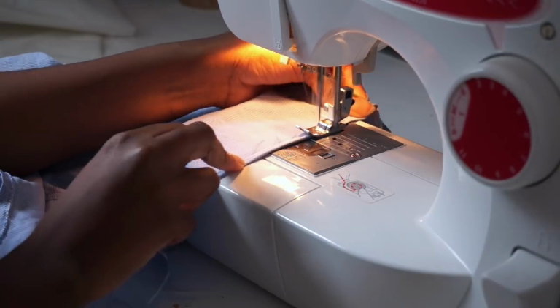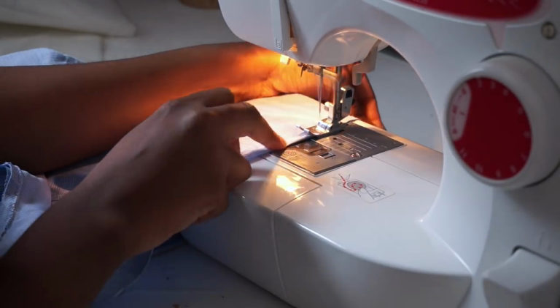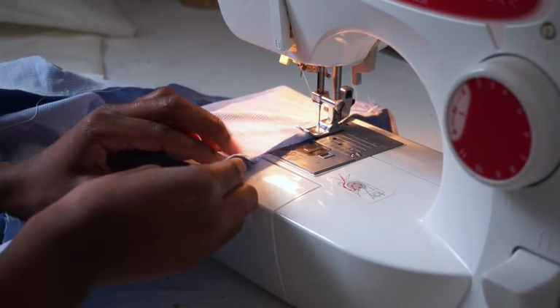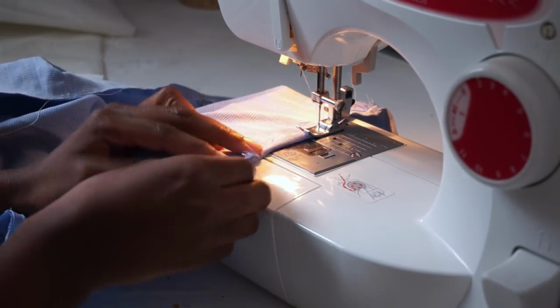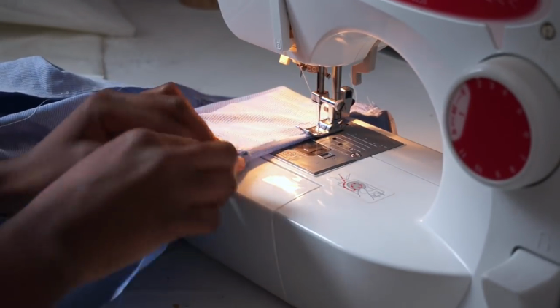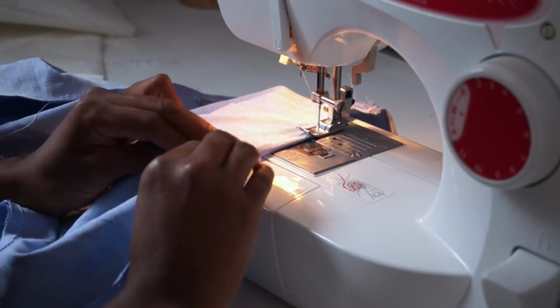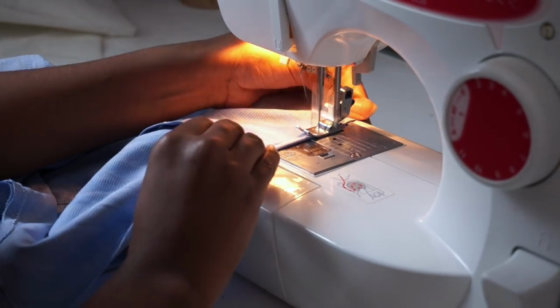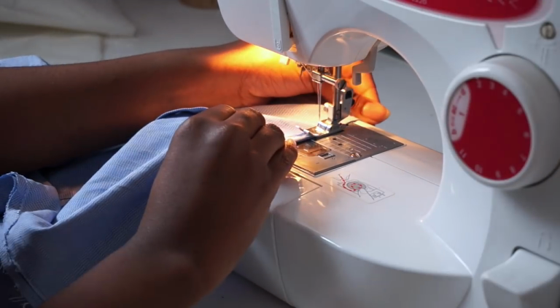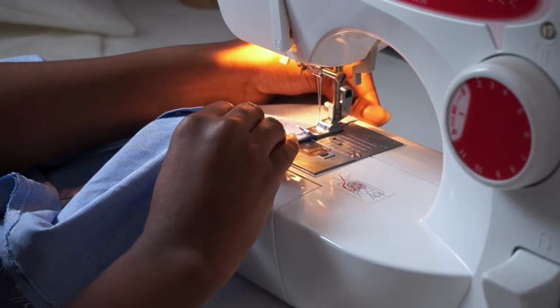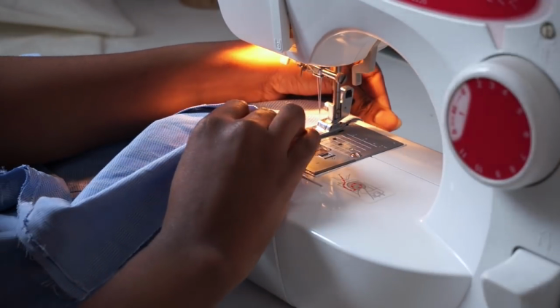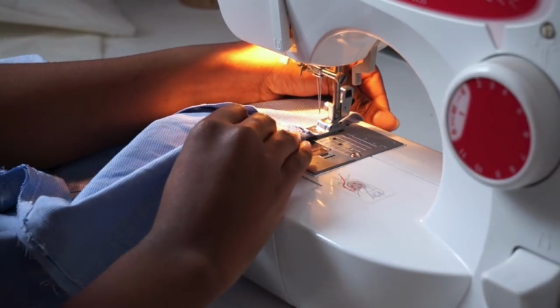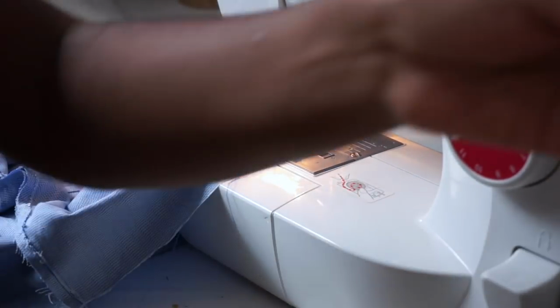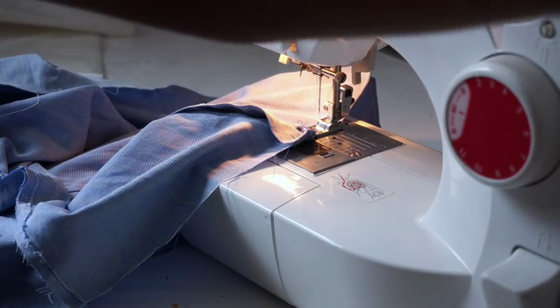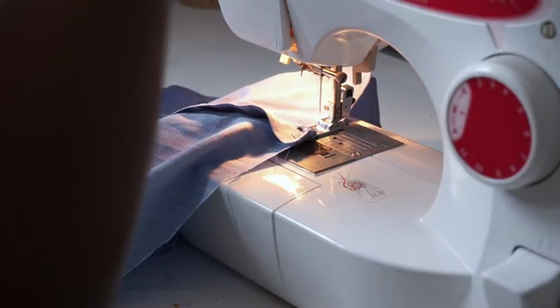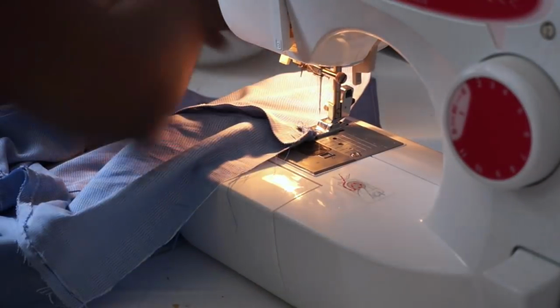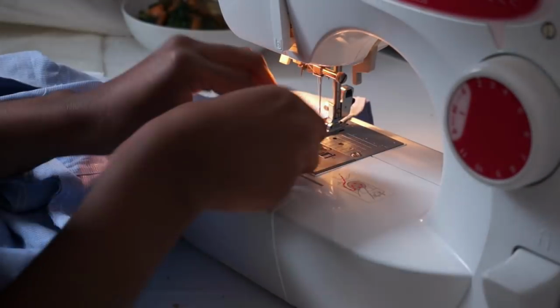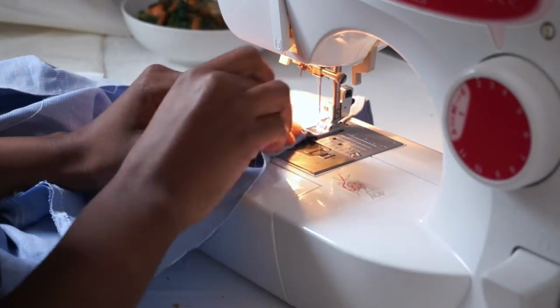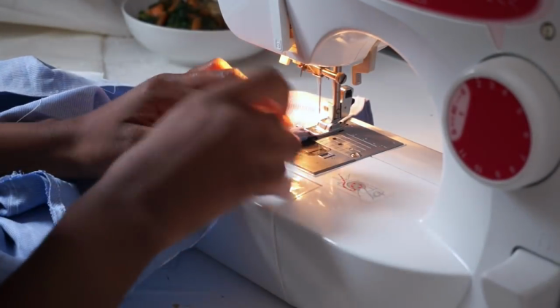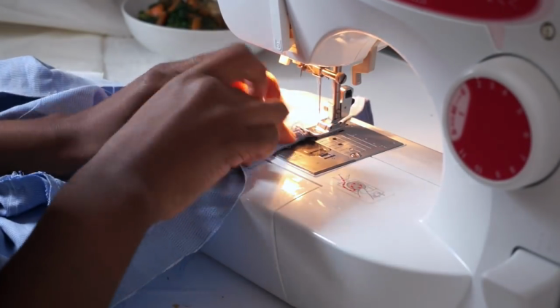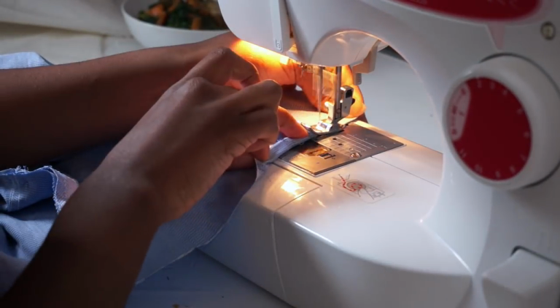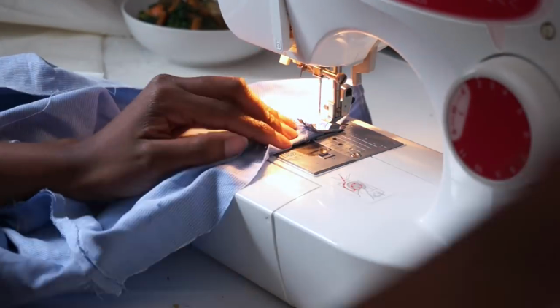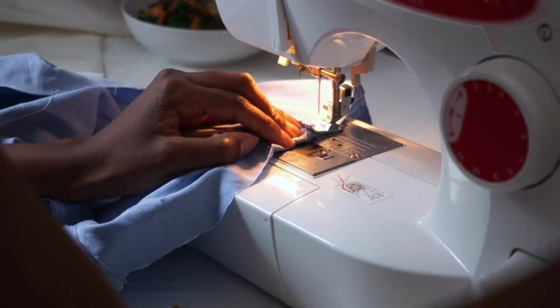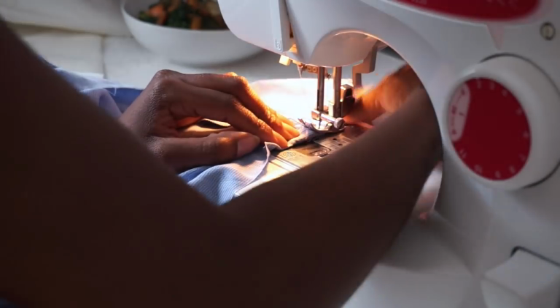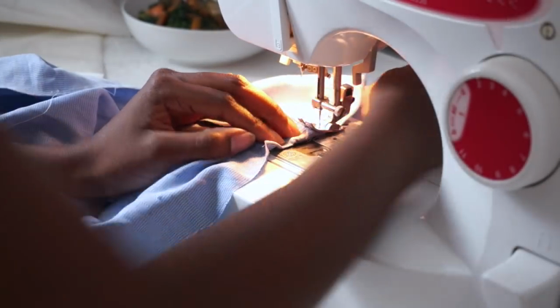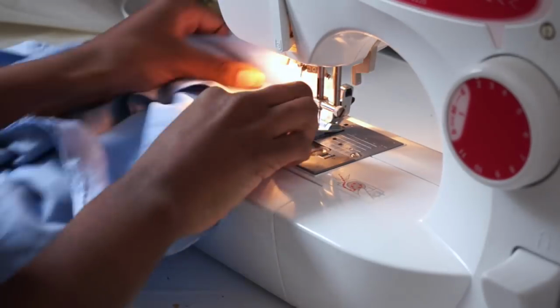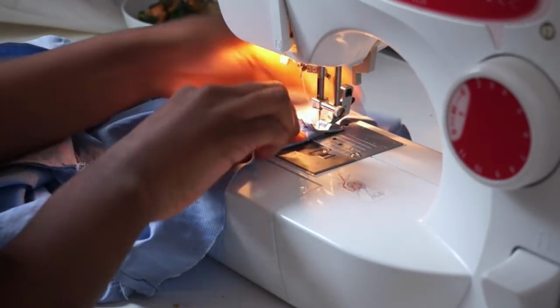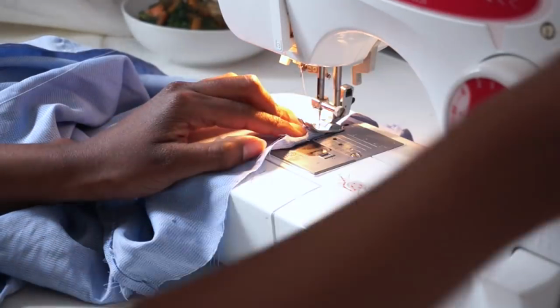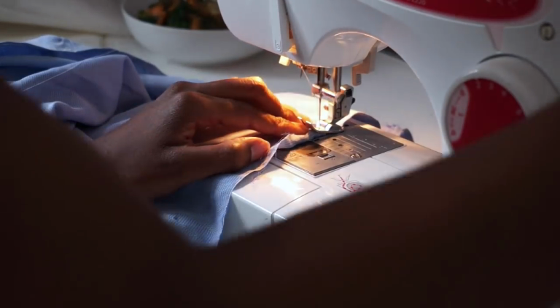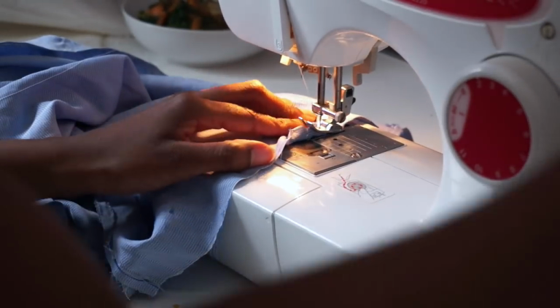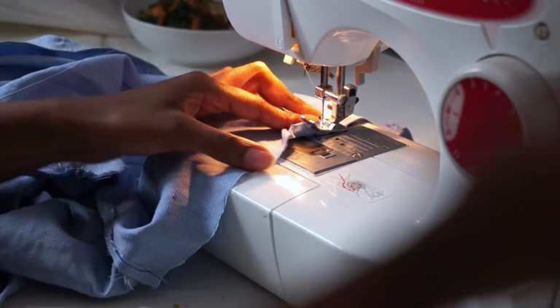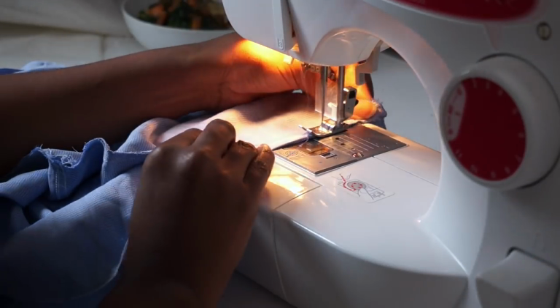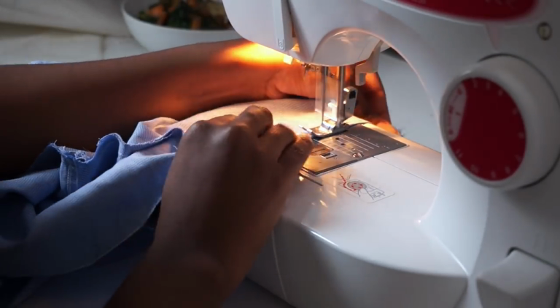I do apologise — I forgot to film, but I just sewed that seam down shut at the front of the shirt. And now I'm just hemming the top half of the shirt to make a tunnel for the elastic for the off-the-shoulder part.